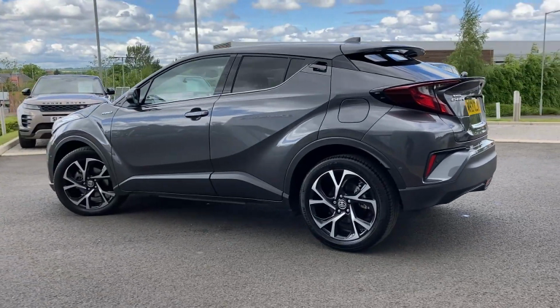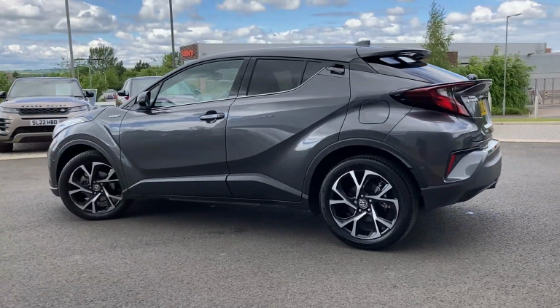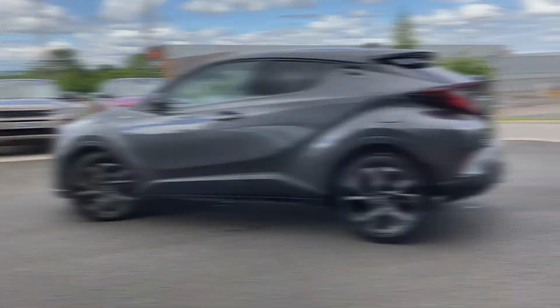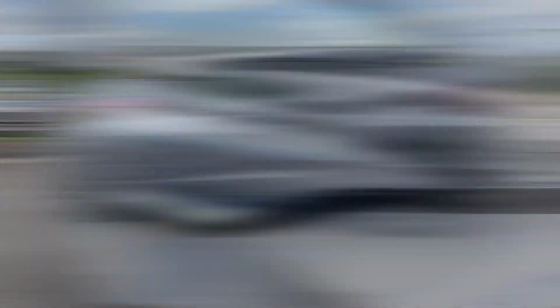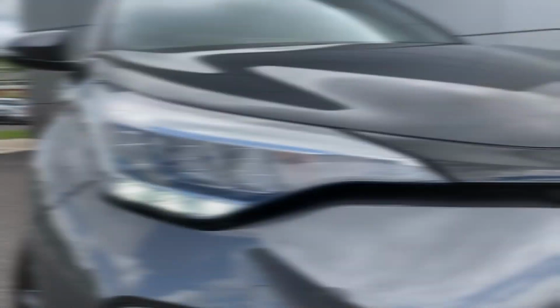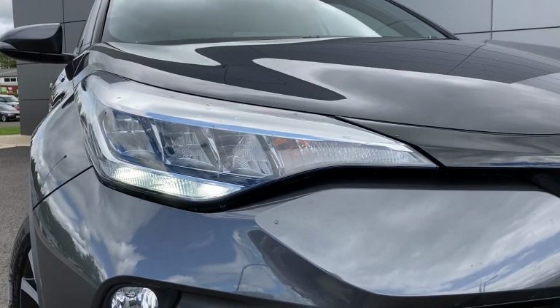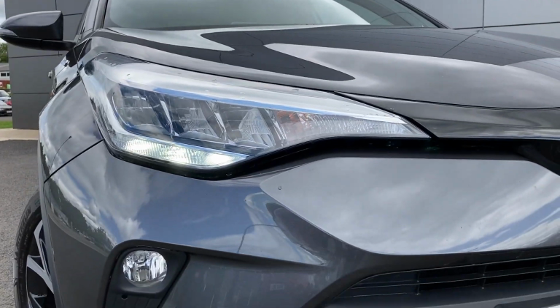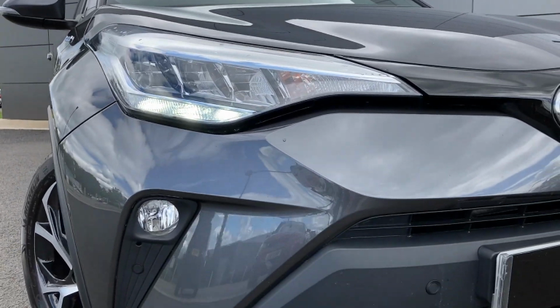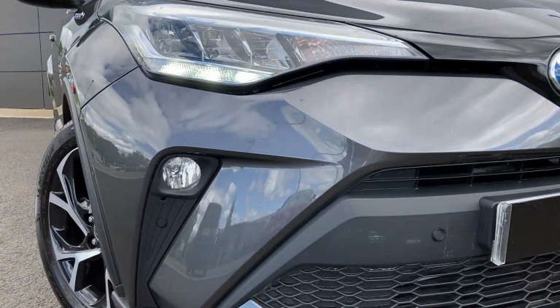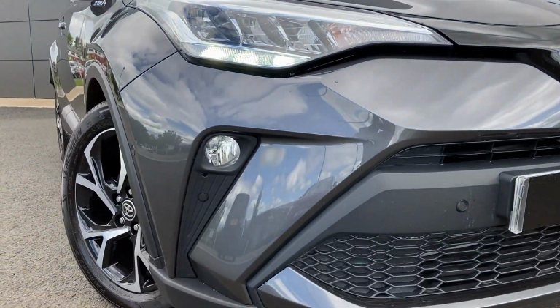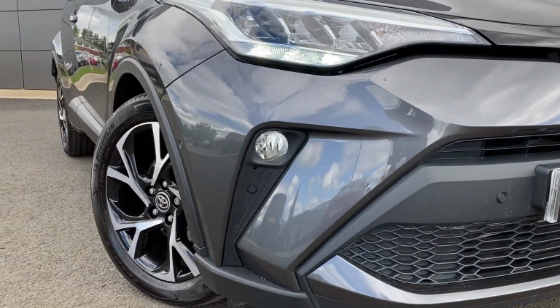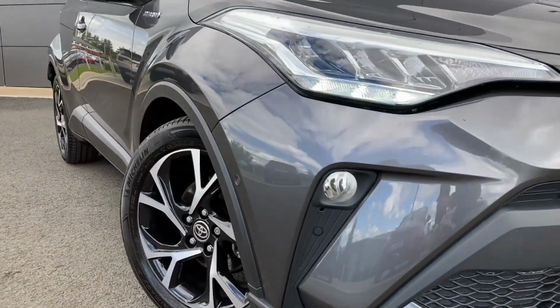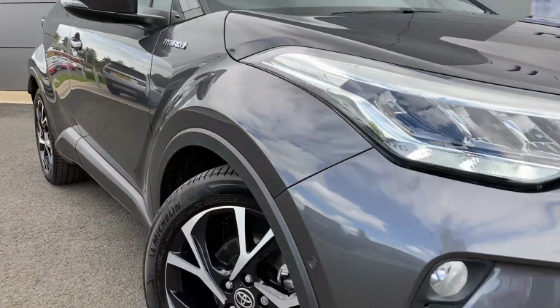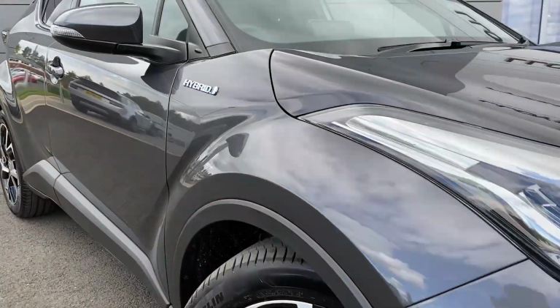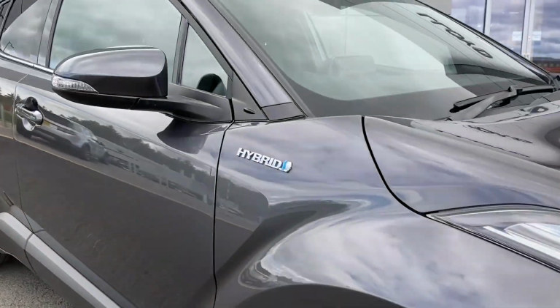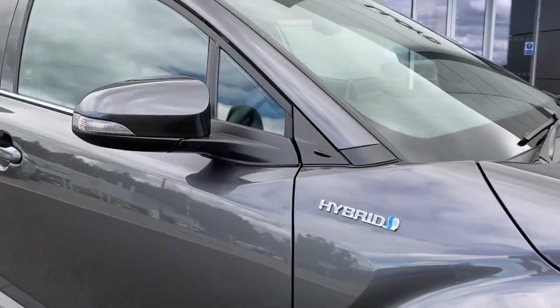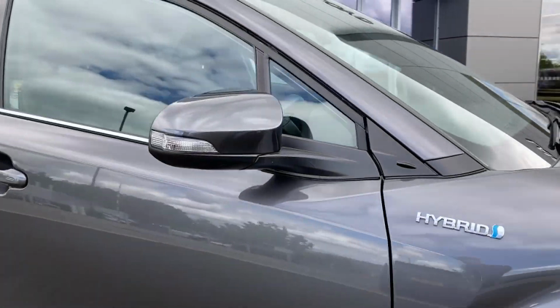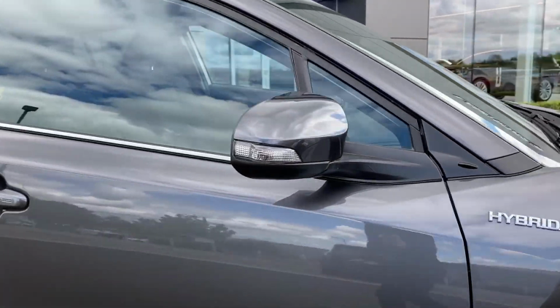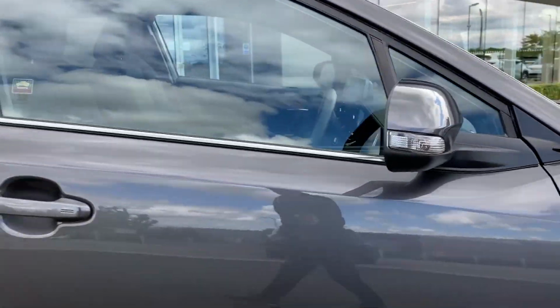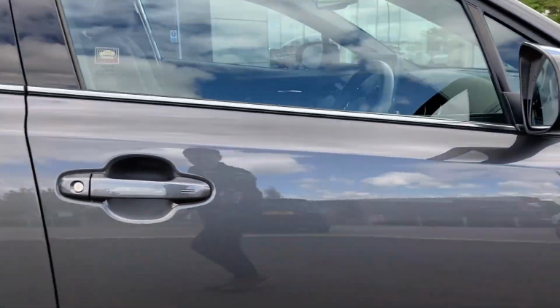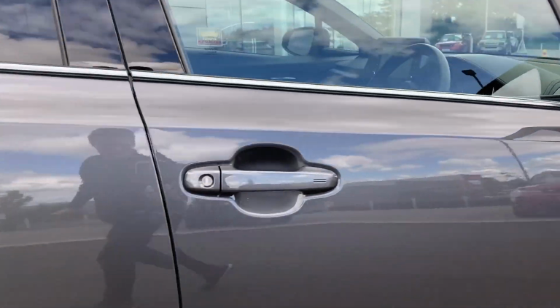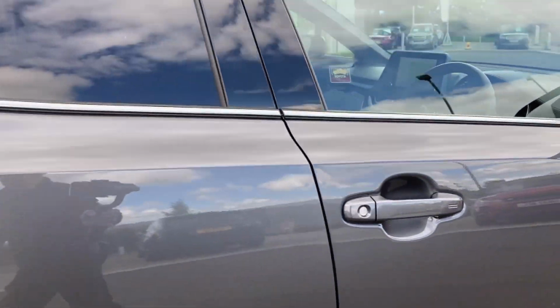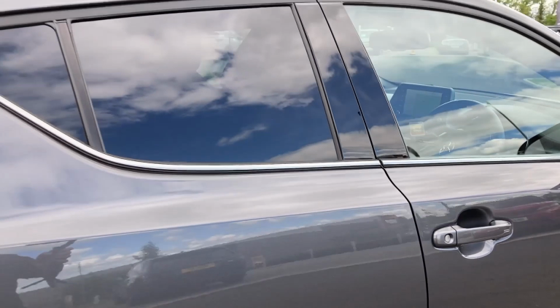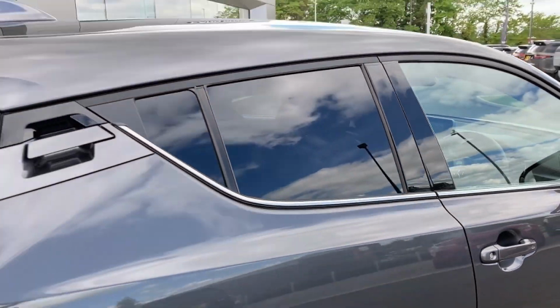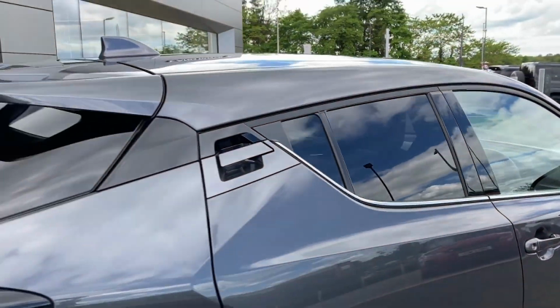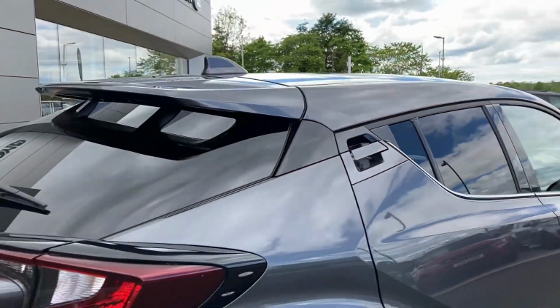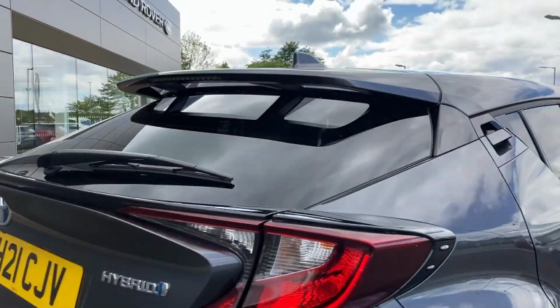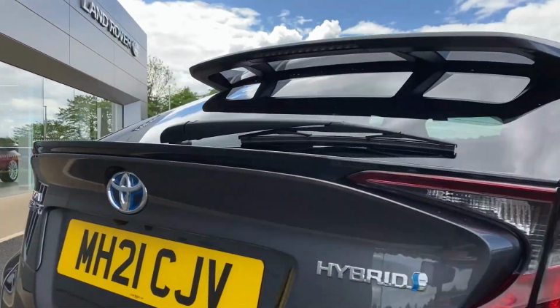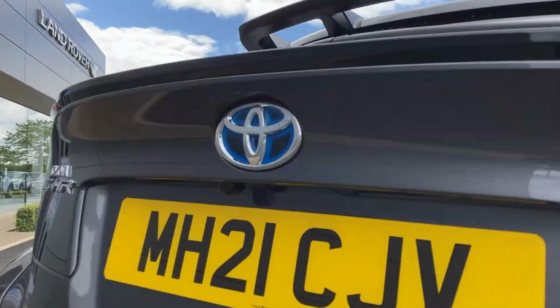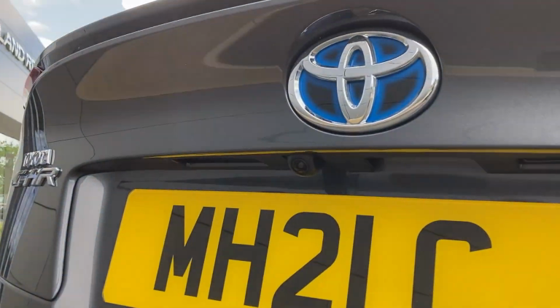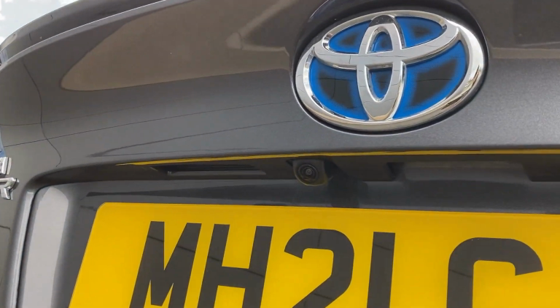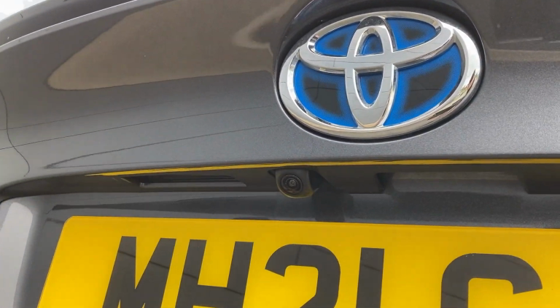Some of the standout features on this car include LED headlights with auto high-beam assist, front fog lights, power folding door mirrors, keyless entry, privacy glass, and on the tailgate we have the rear camera.